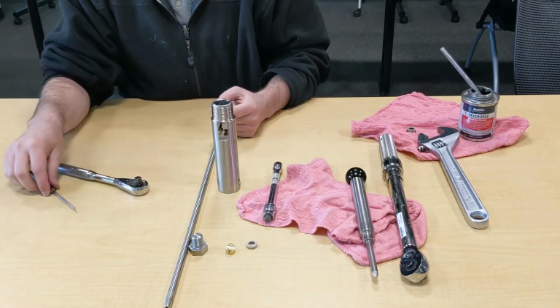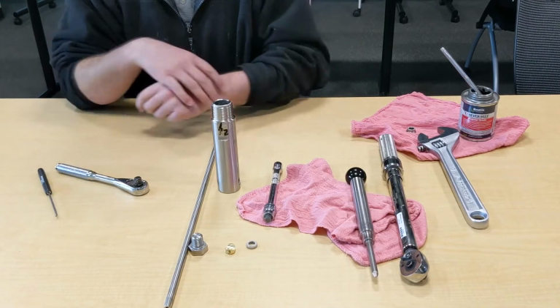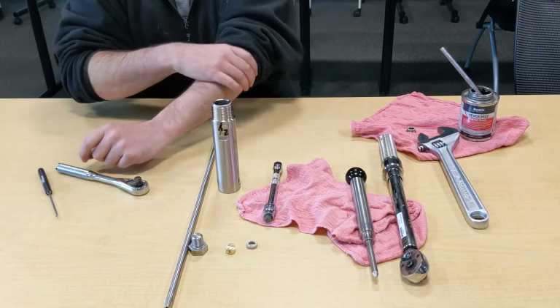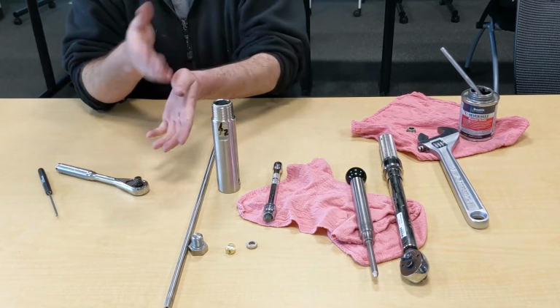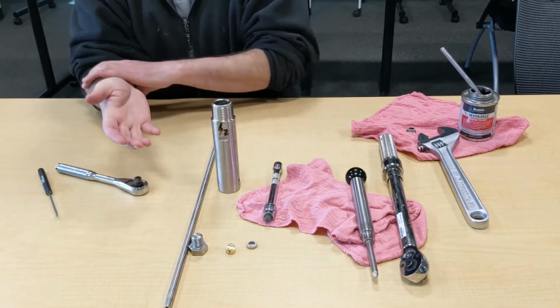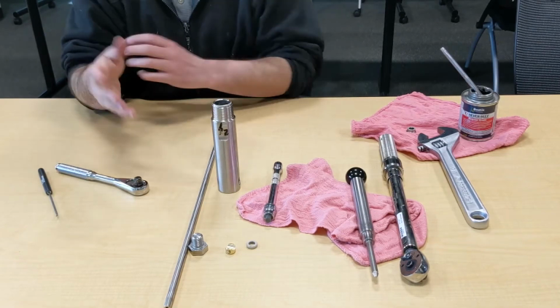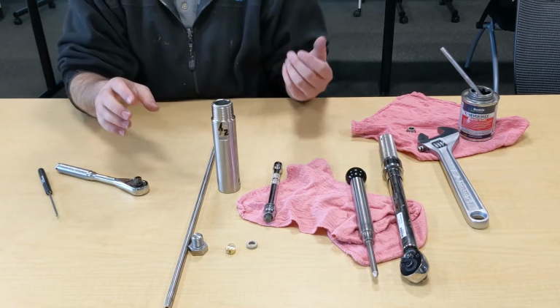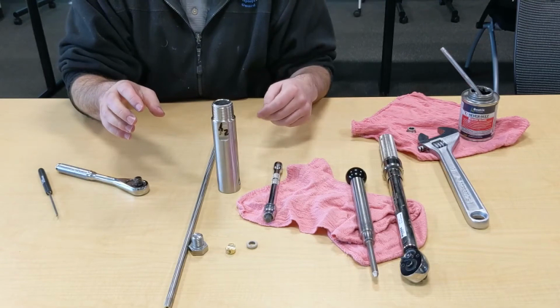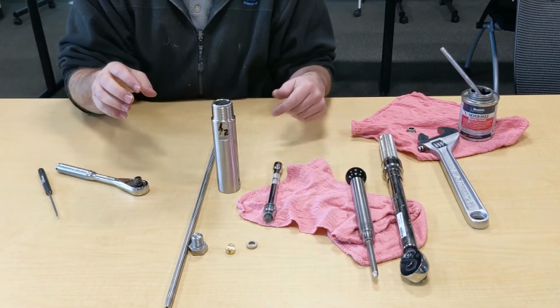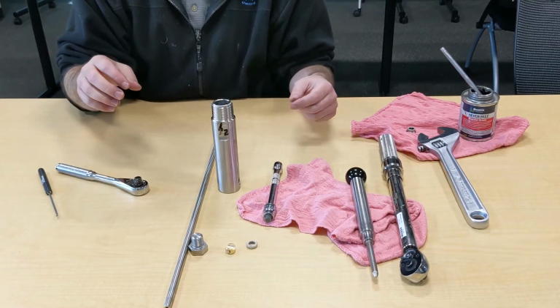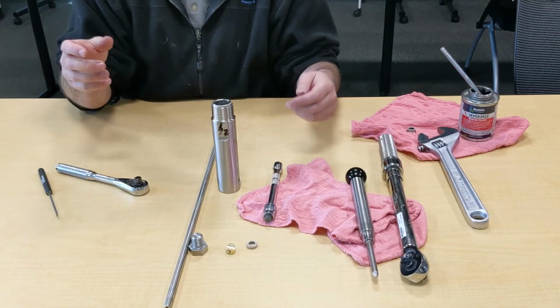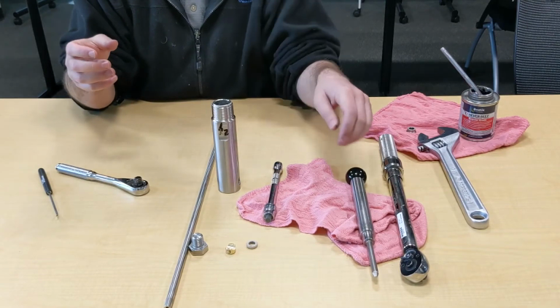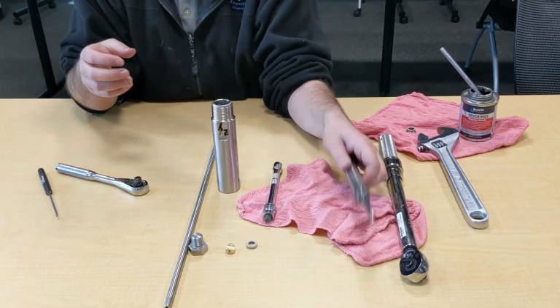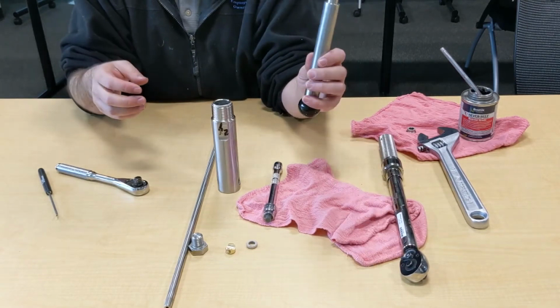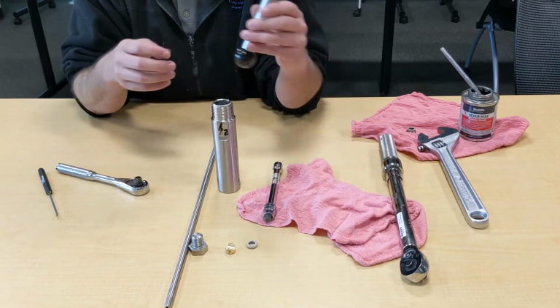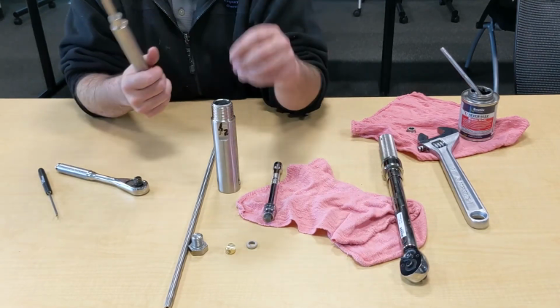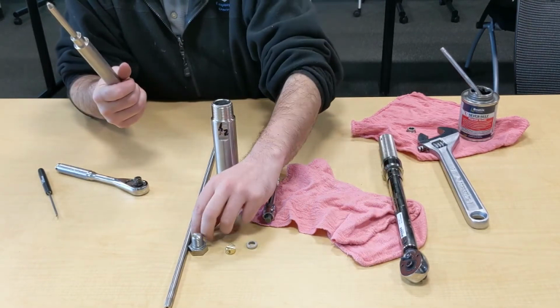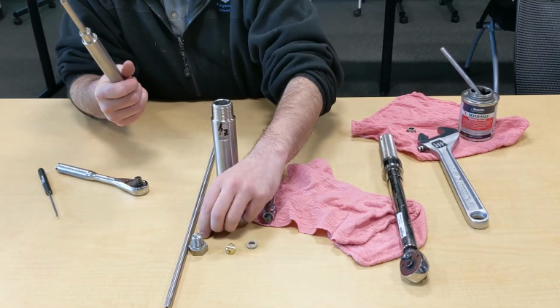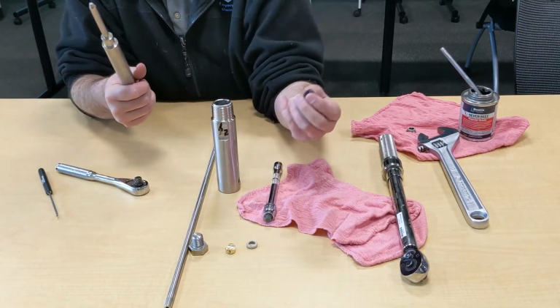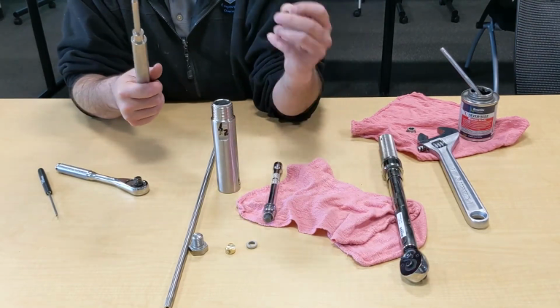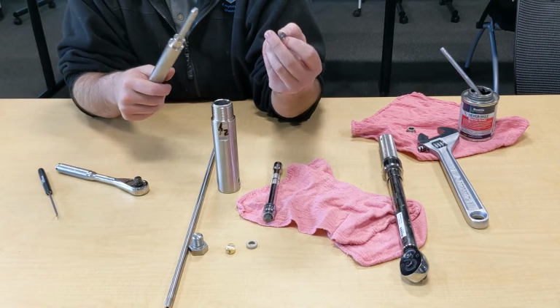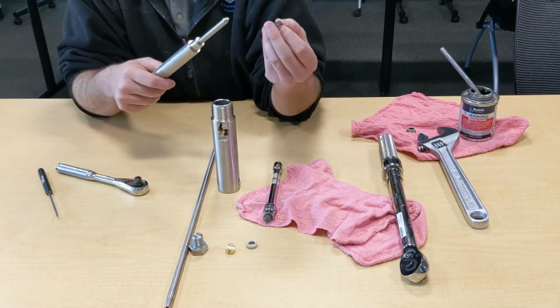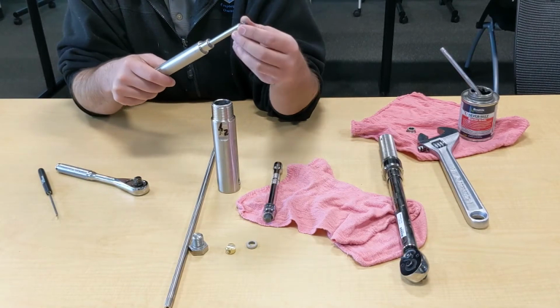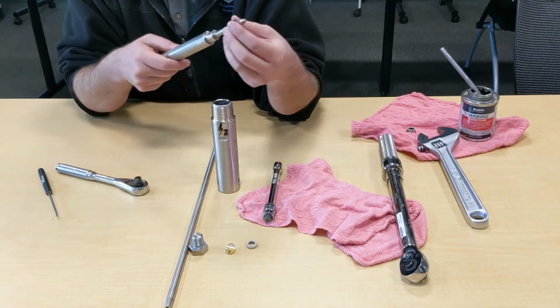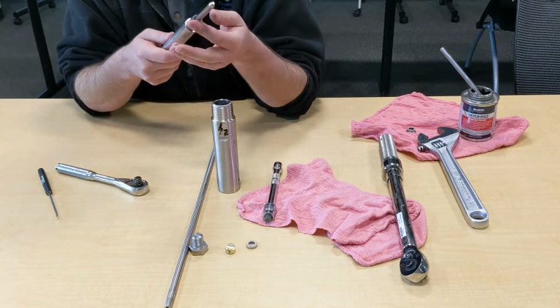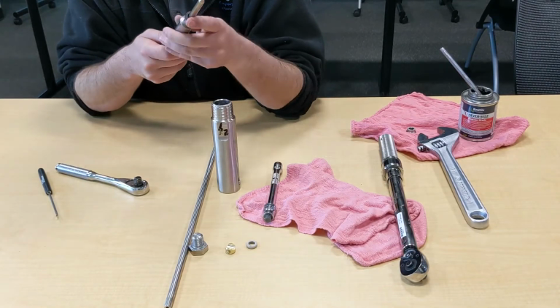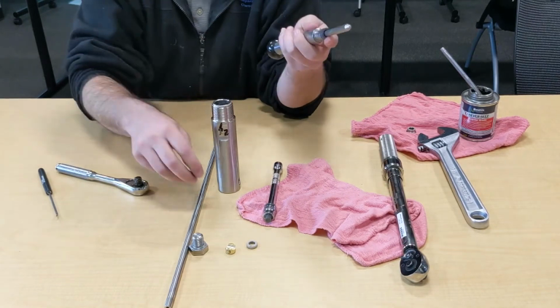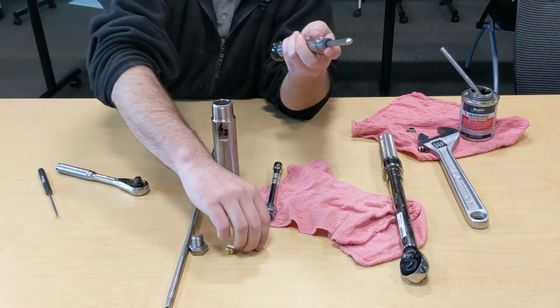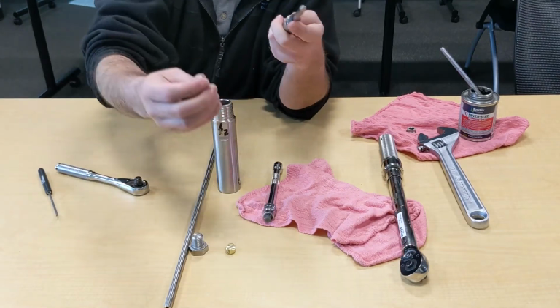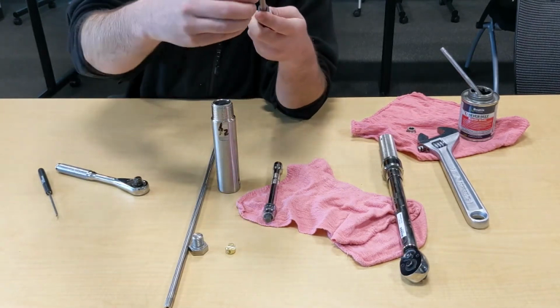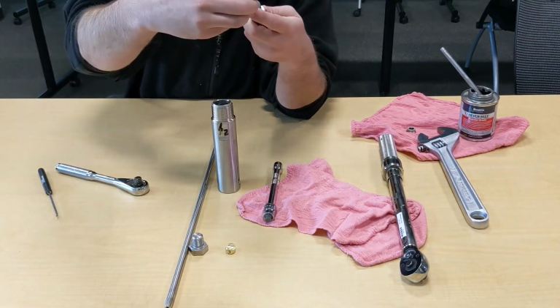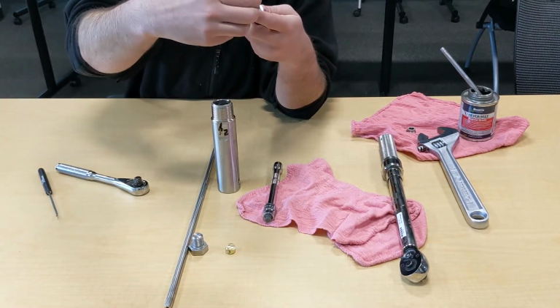Now putting this back together as if it's brand new. The first step is to grab your insertion tool and your new seal. You want the spring facing you — the seal goes in first, and then the peak insert goes in second.